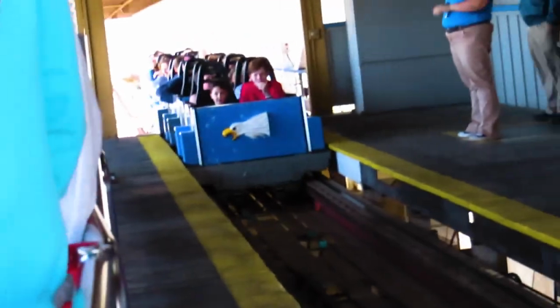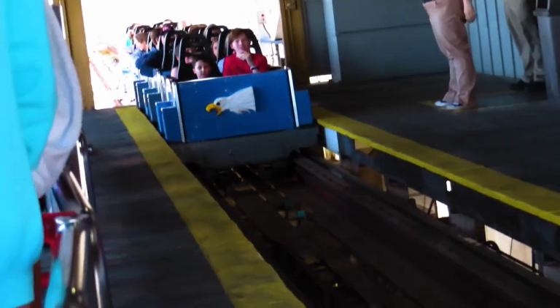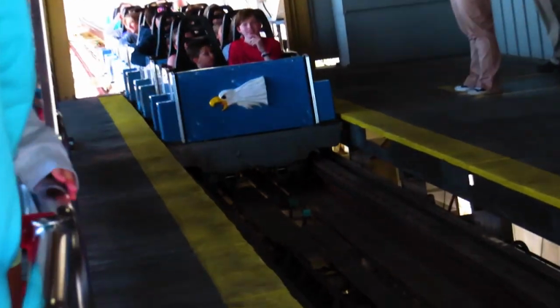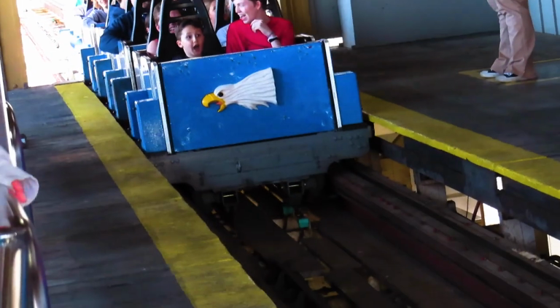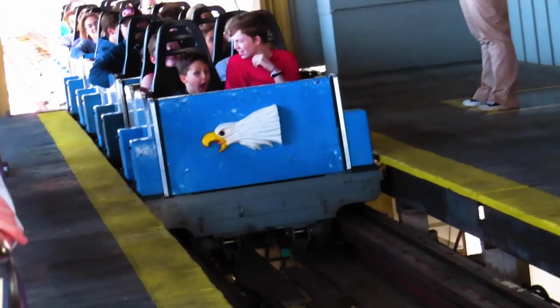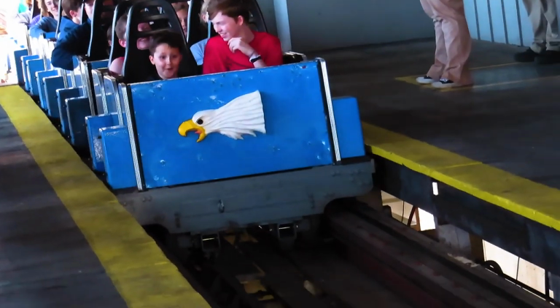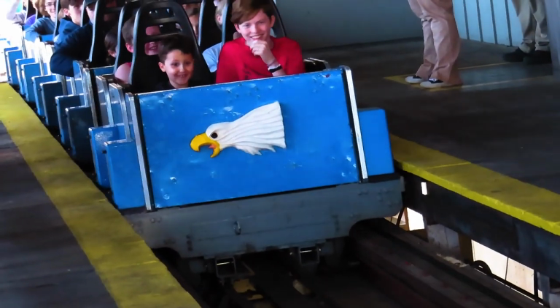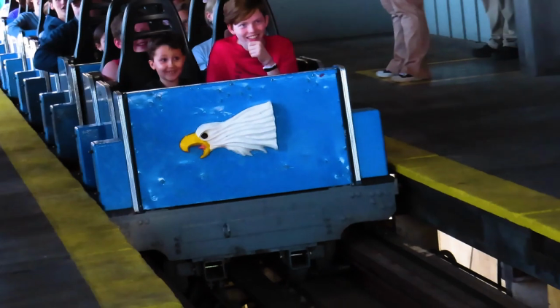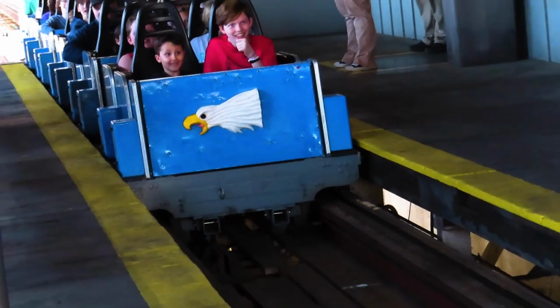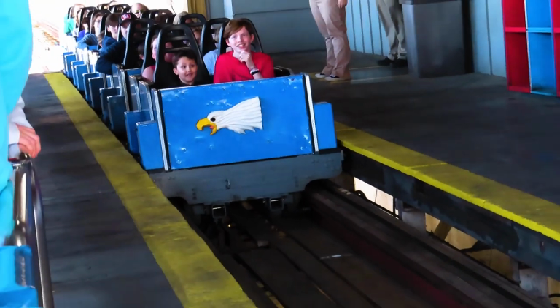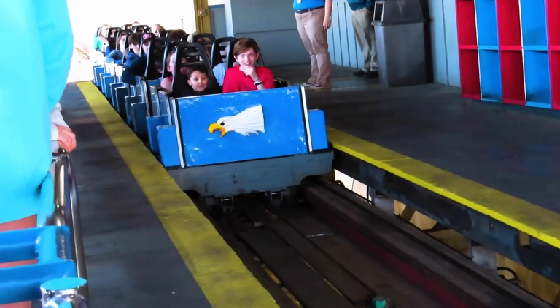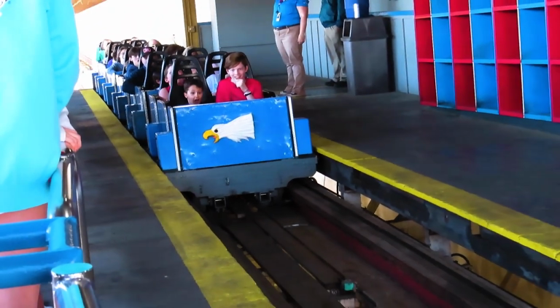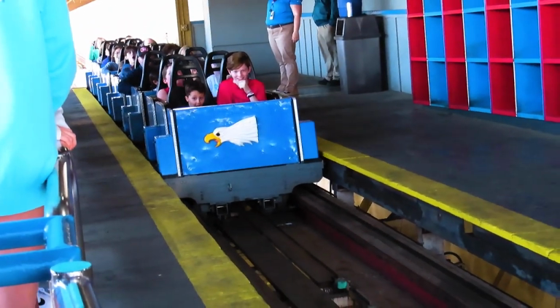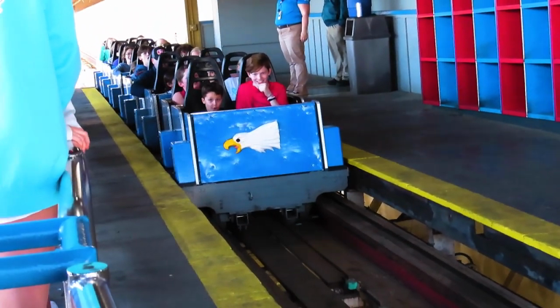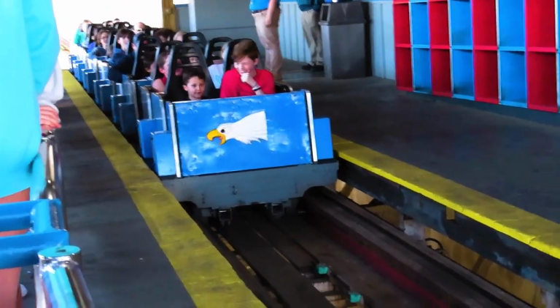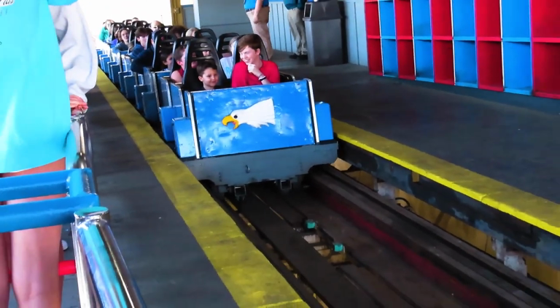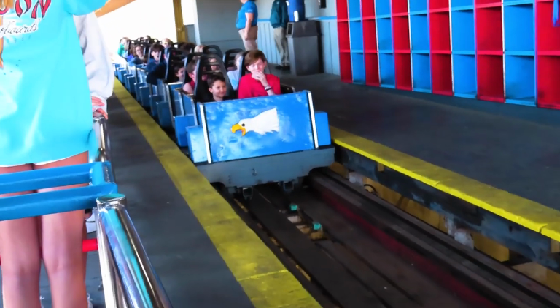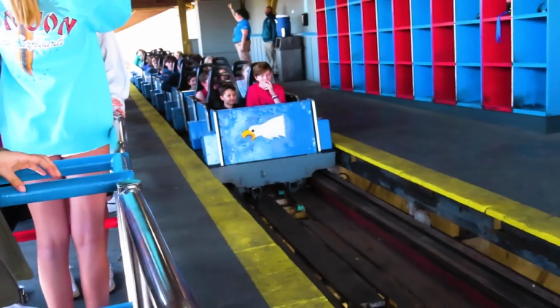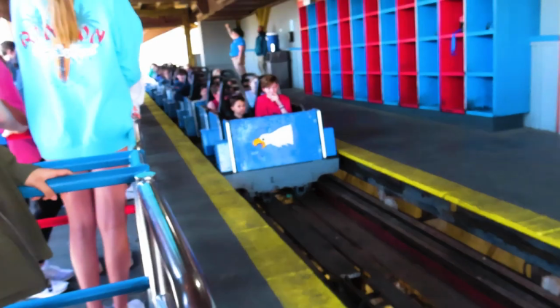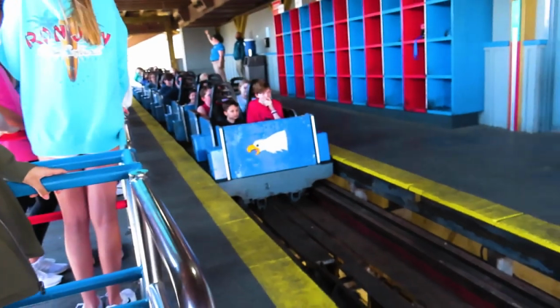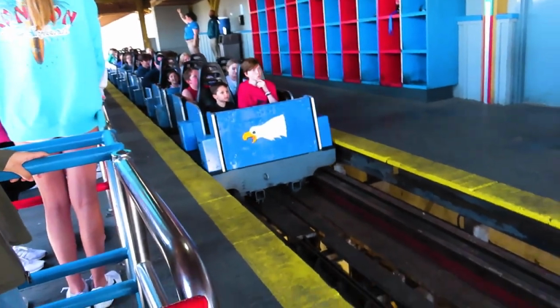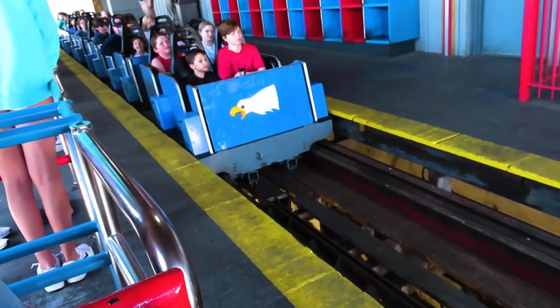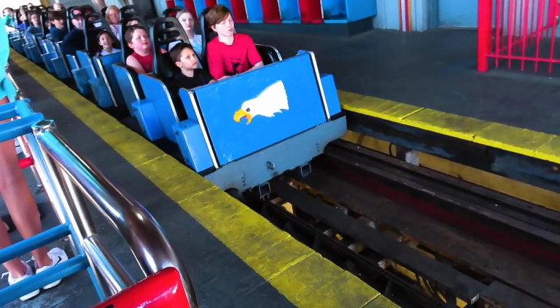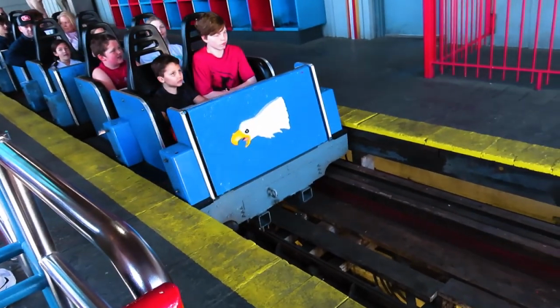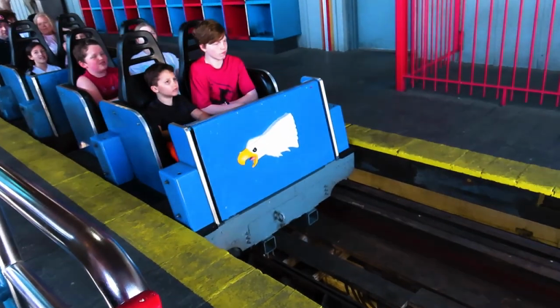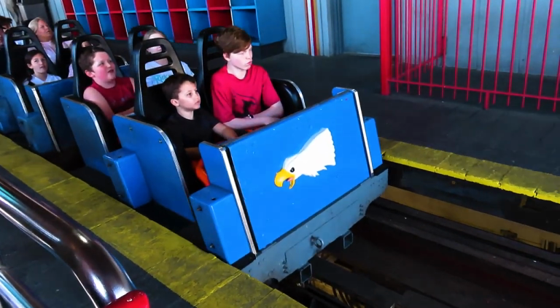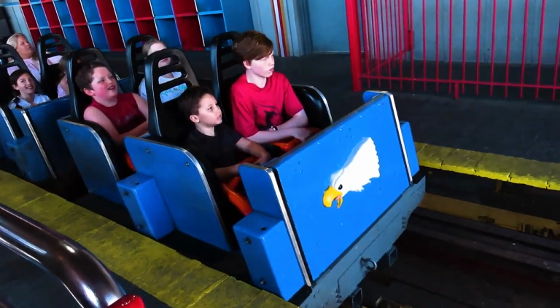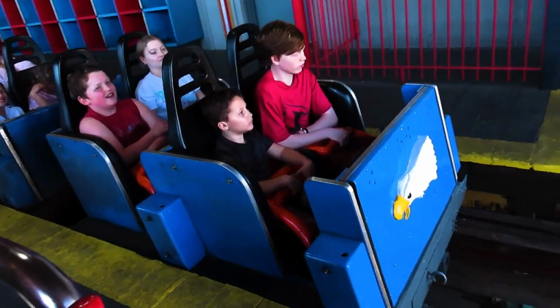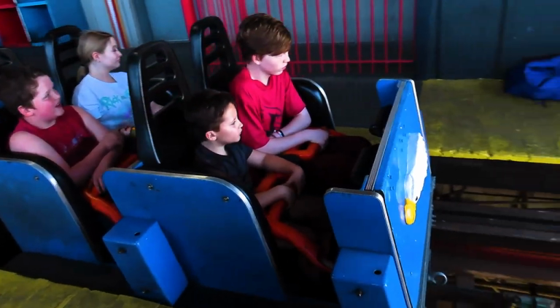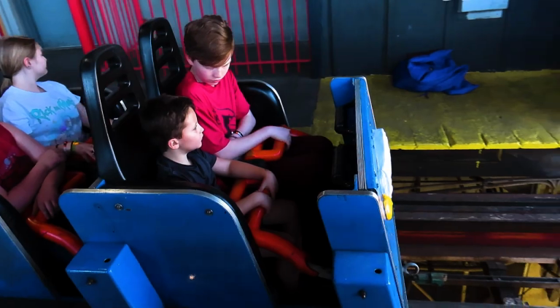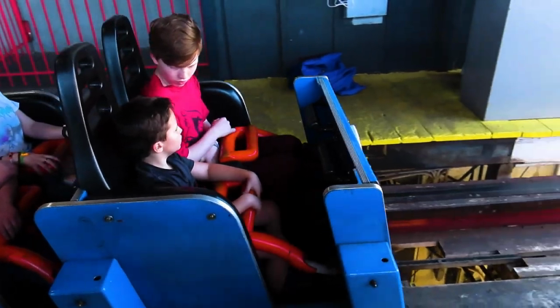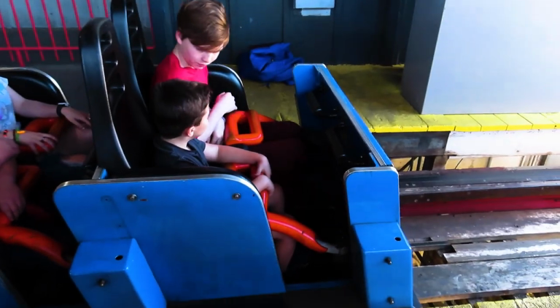Once it's your turn to ride, you board one of two PTC trains with individual ratcheting lap bars. These are some of the better PTC lap bars I've experienced because even at their lowest point, they probably won't even touch you. That's especially true in the left seat in the second back row of the blue train — if that restraint is at its lowest point, that lap bar is a click above all the others.